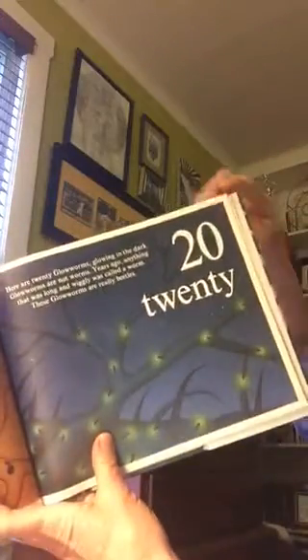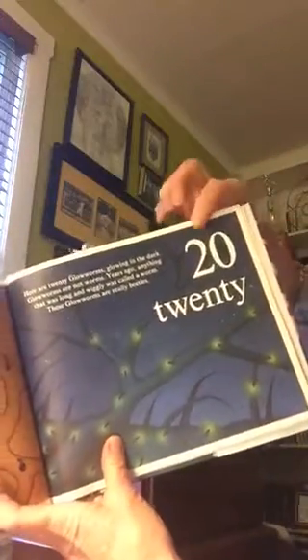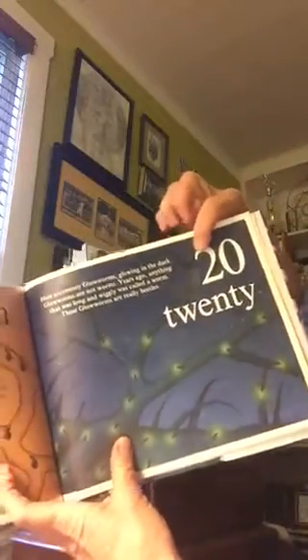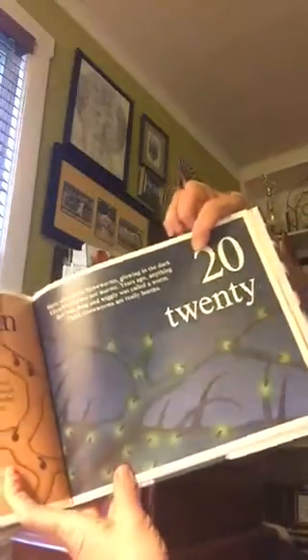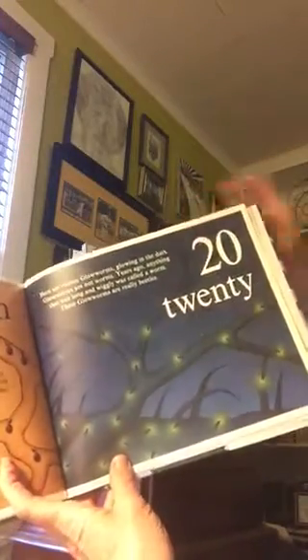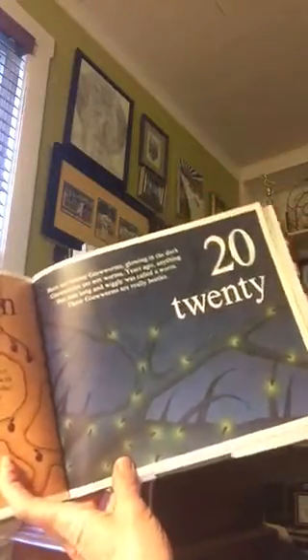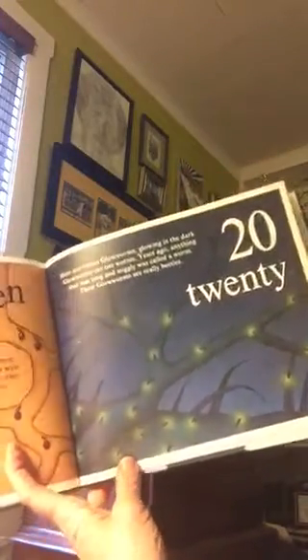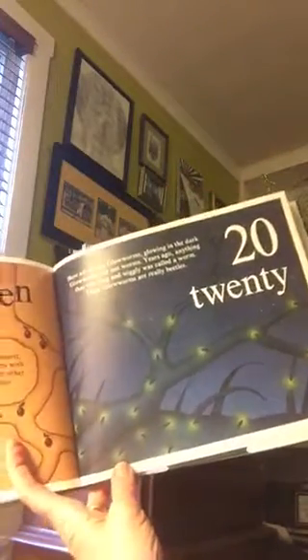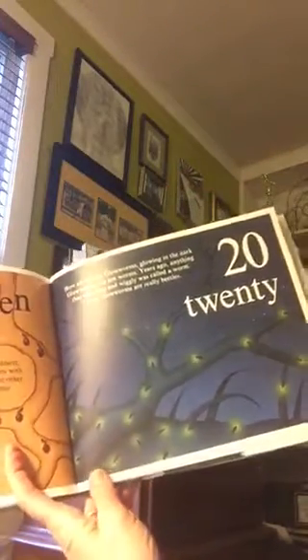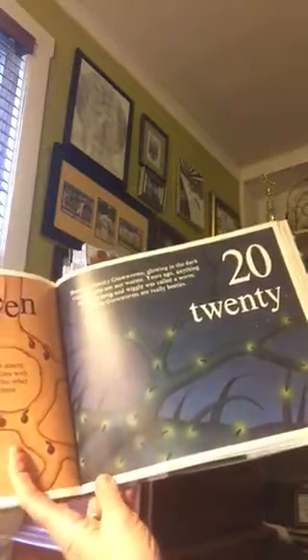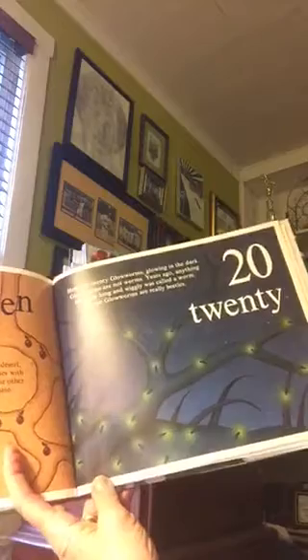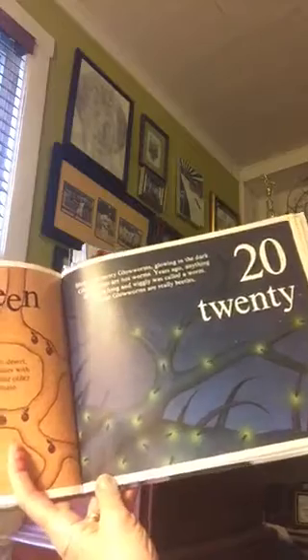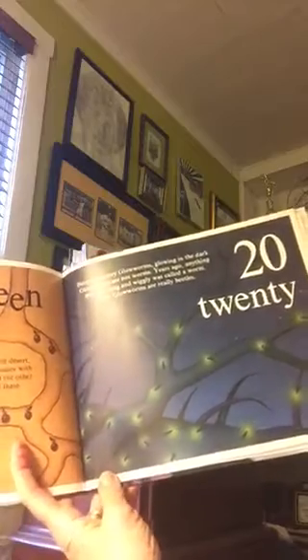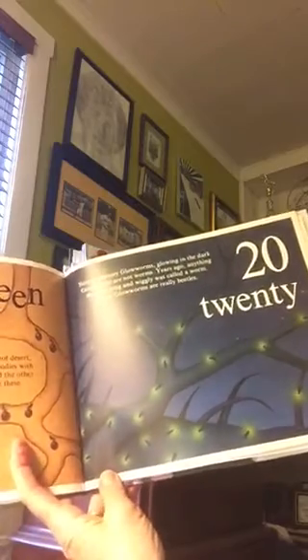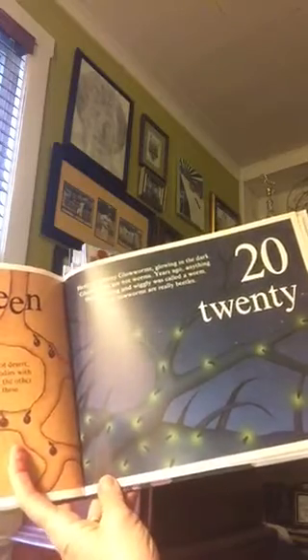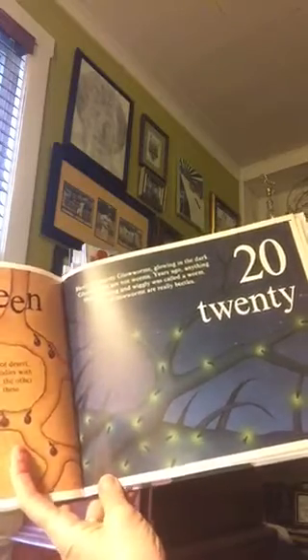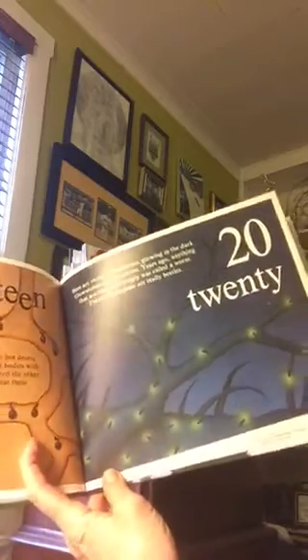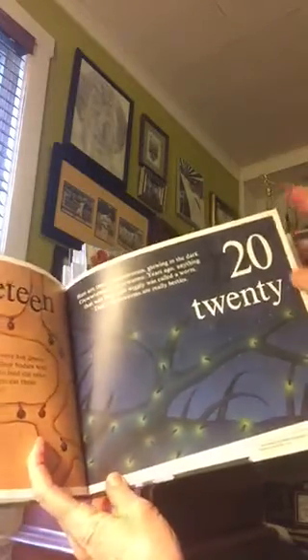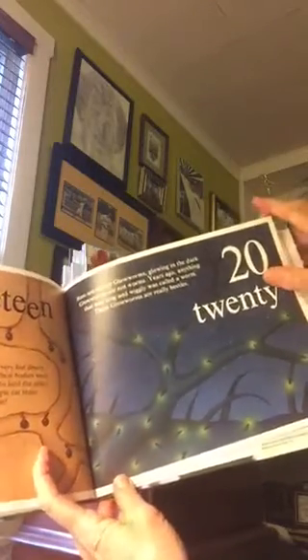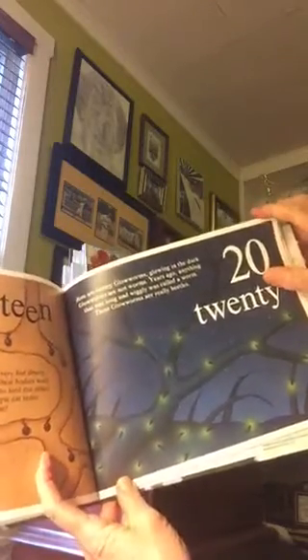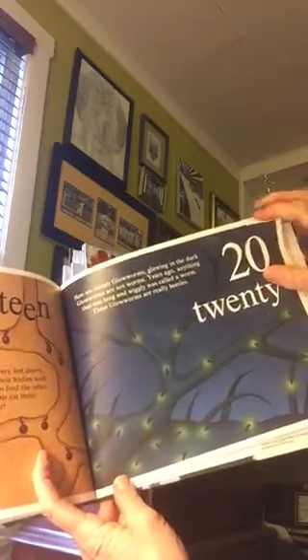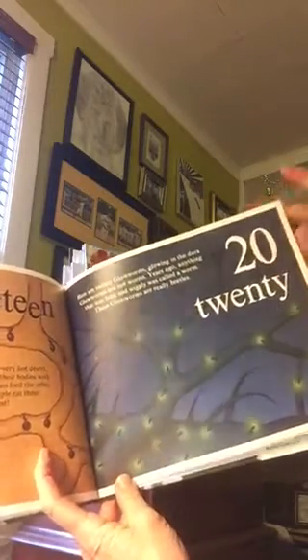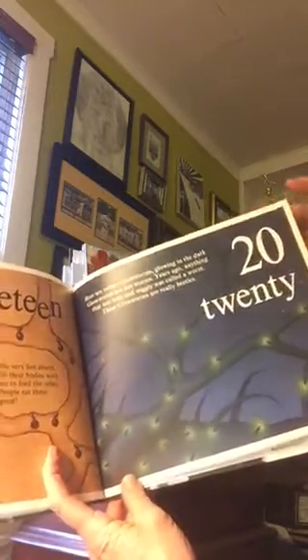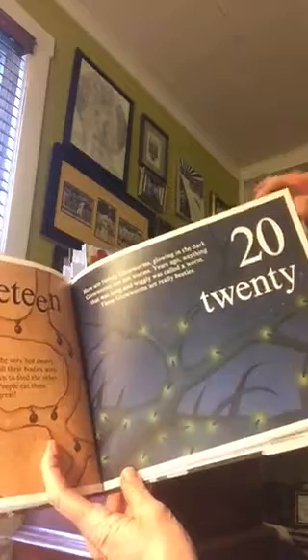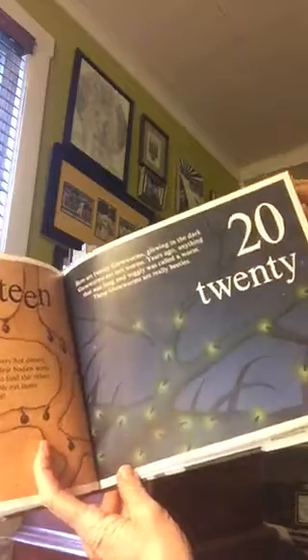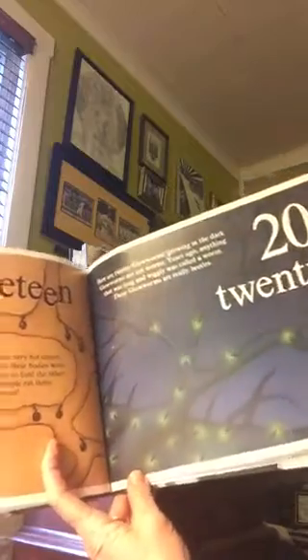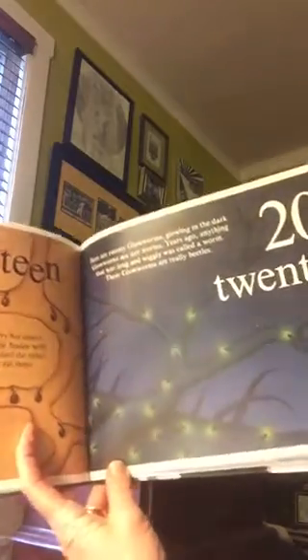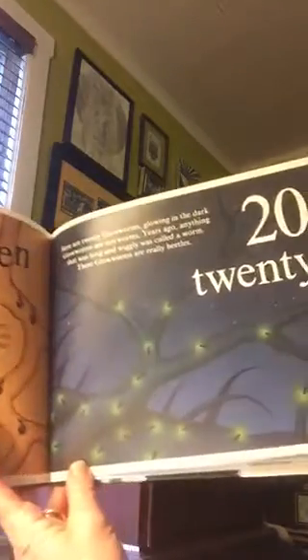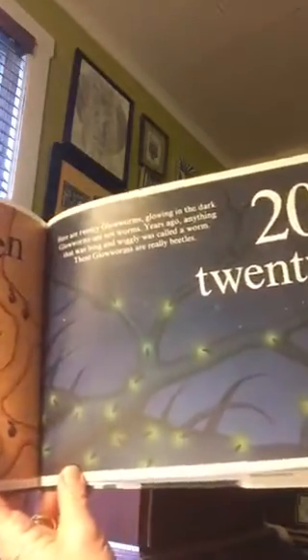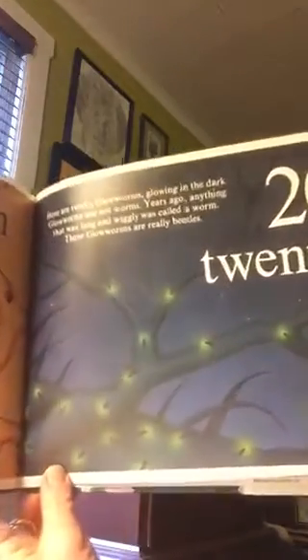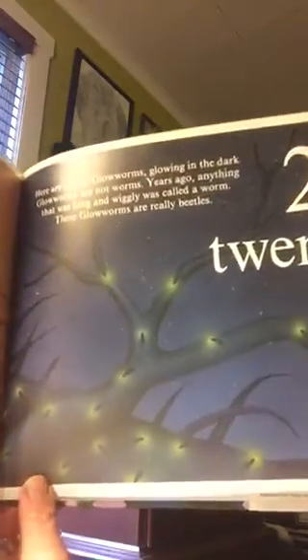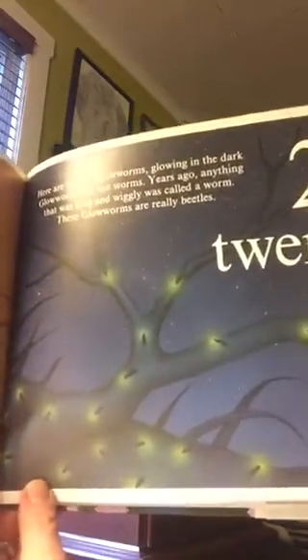Twenty. Here are twenty glow worms glowing in the dark. Glow worms are not worms. Years ago, anything that was long and wiggly was called a worm. These glow worms are really beetles.